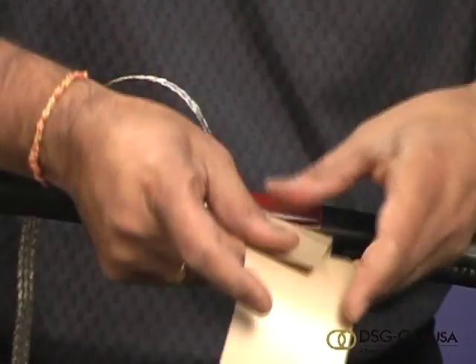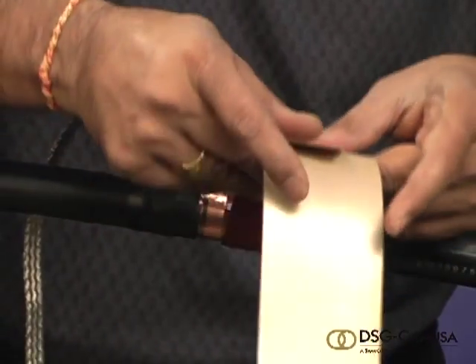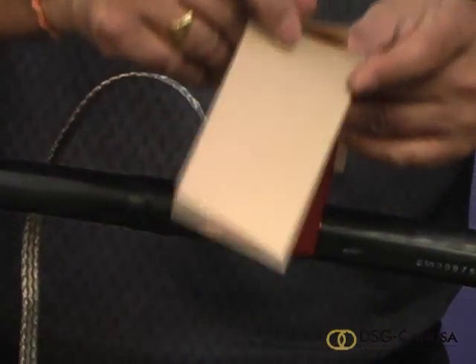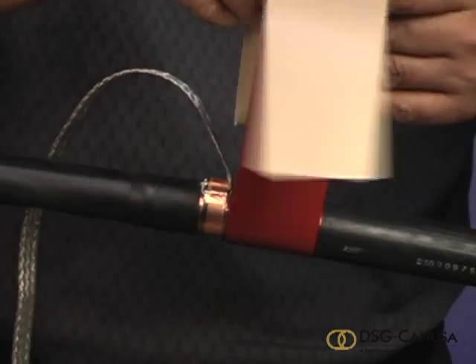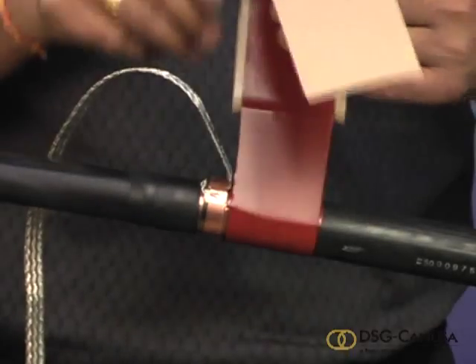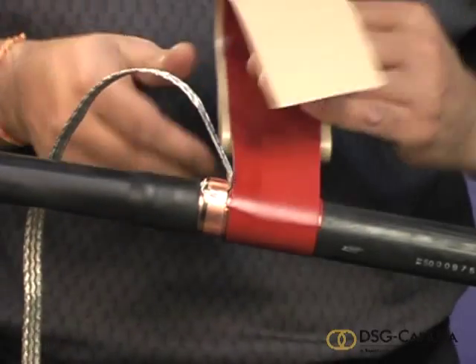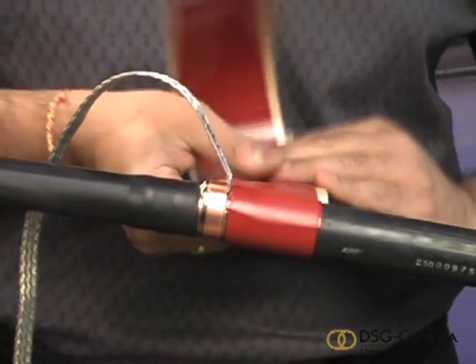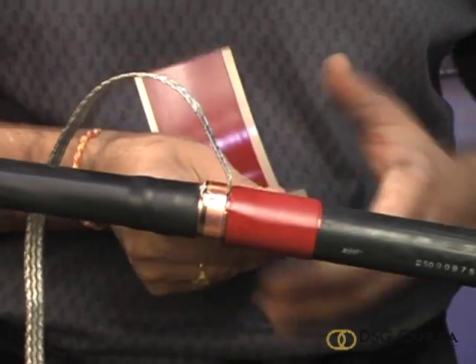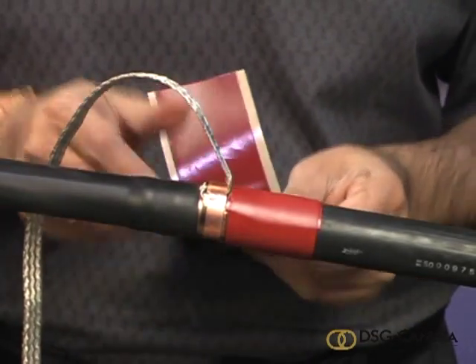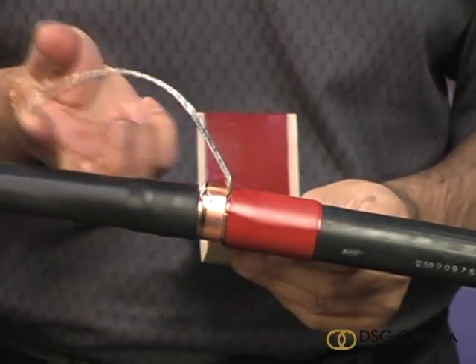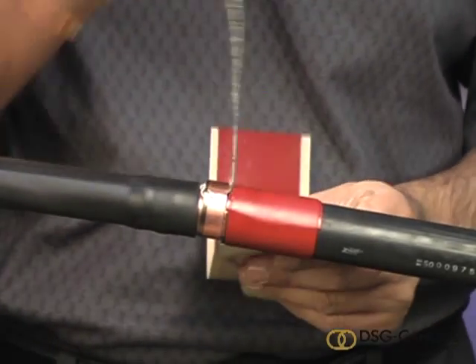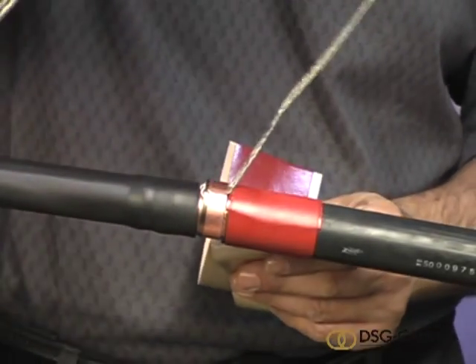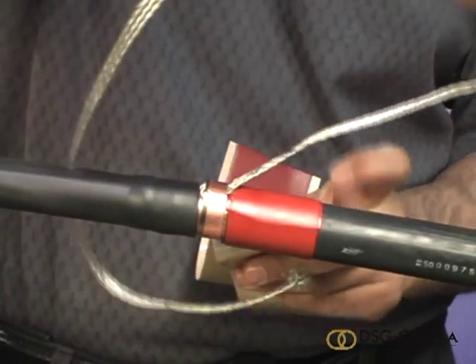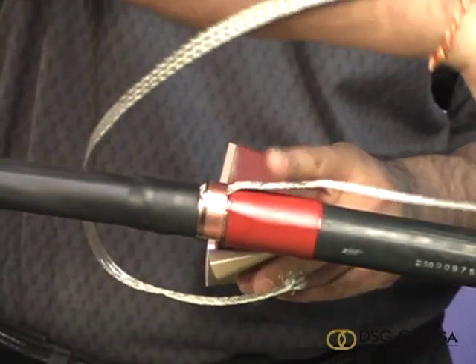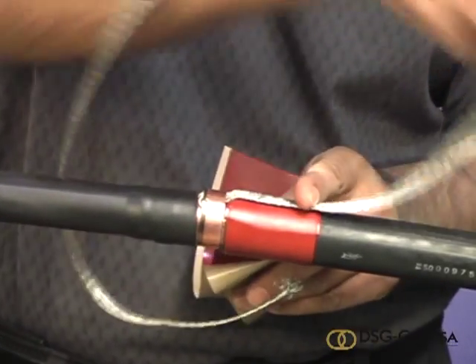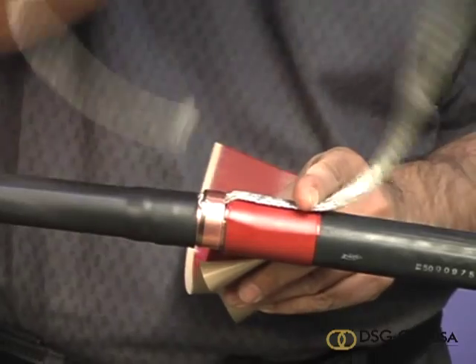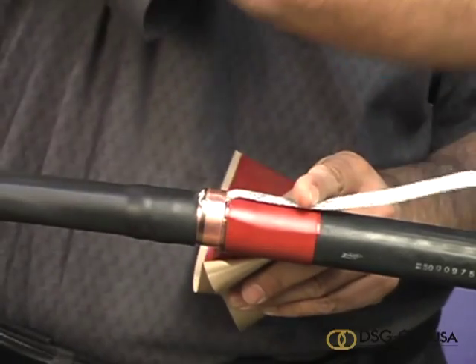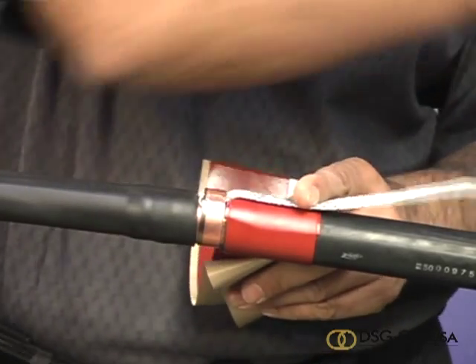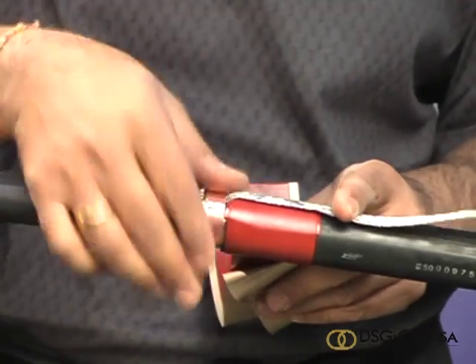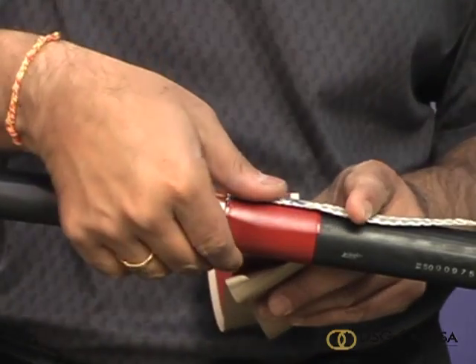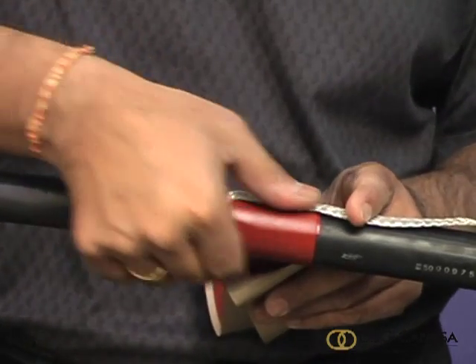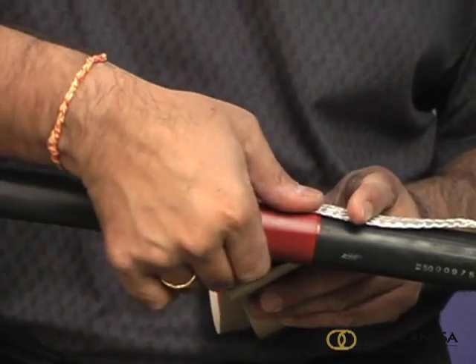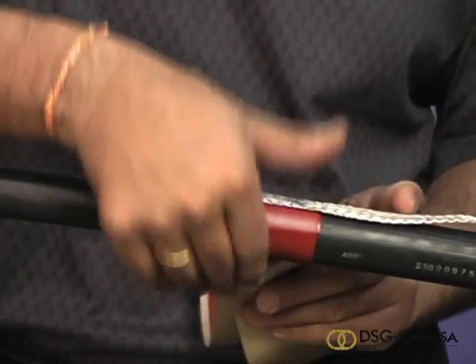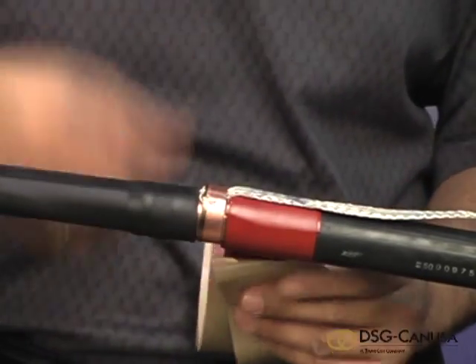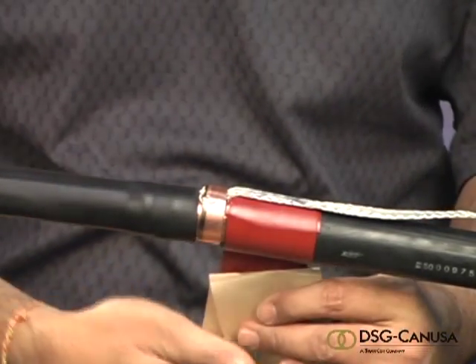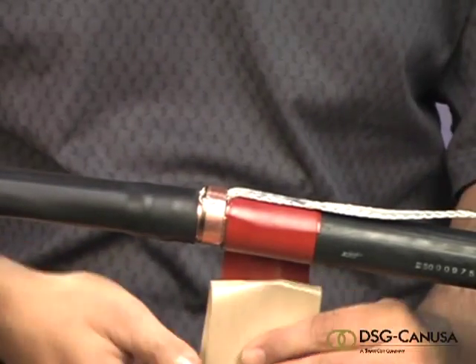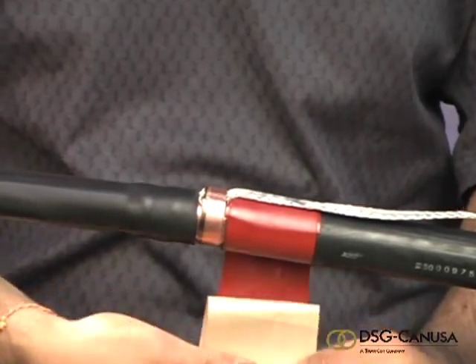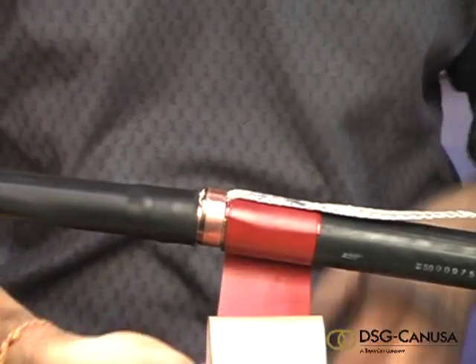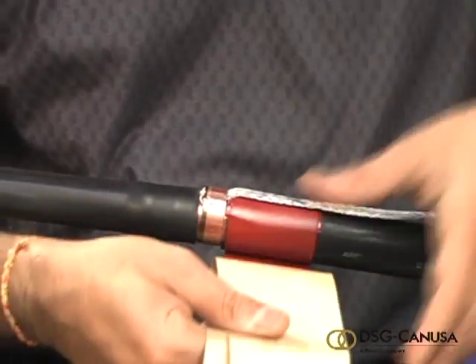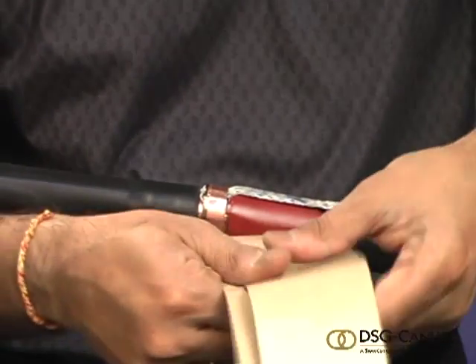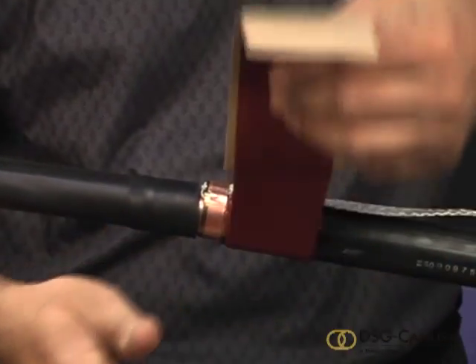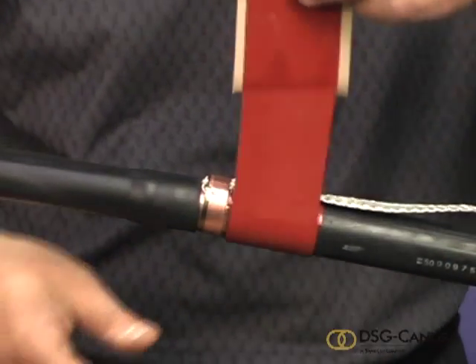Lift the braid off the jacket and apply one wrap of red sealant at the jacket cutback under the moisture block. Press the moisture block into the red sealant and apply two more wraps over the braid.